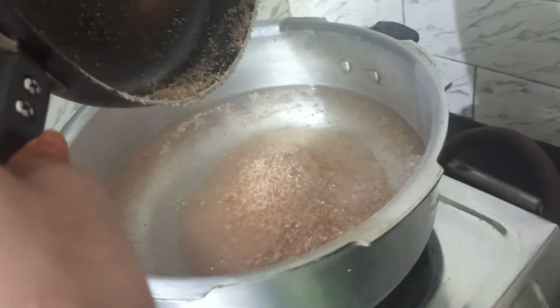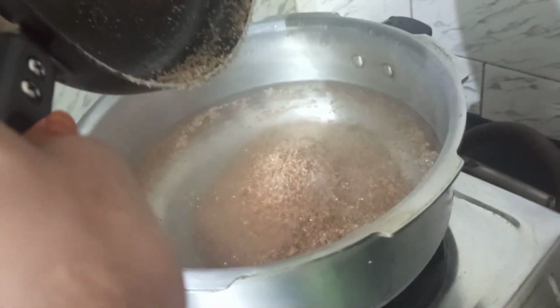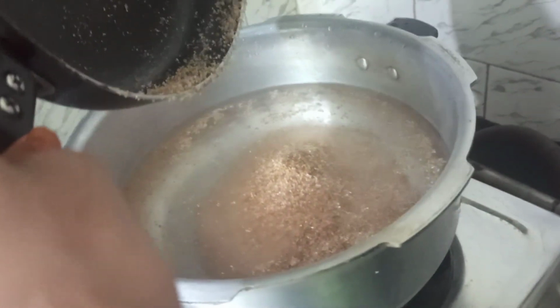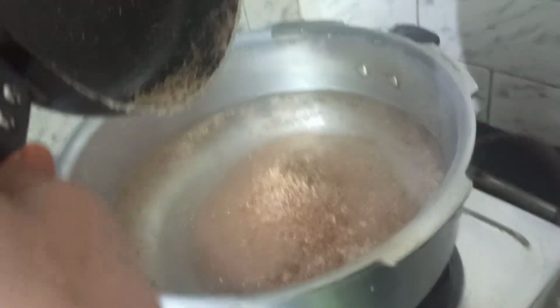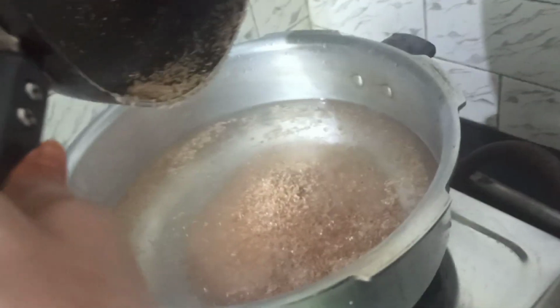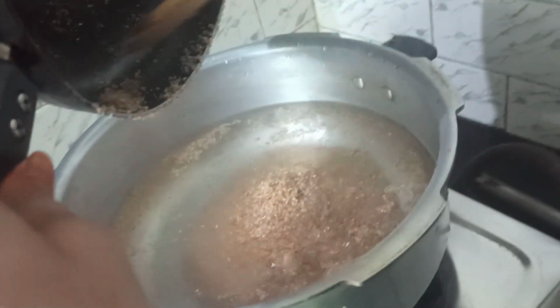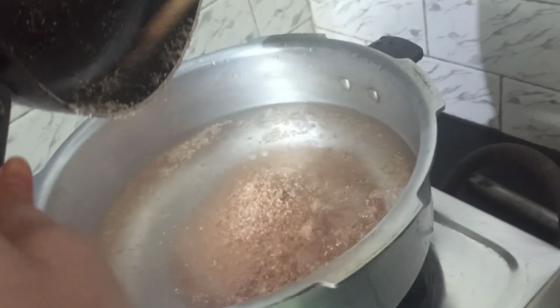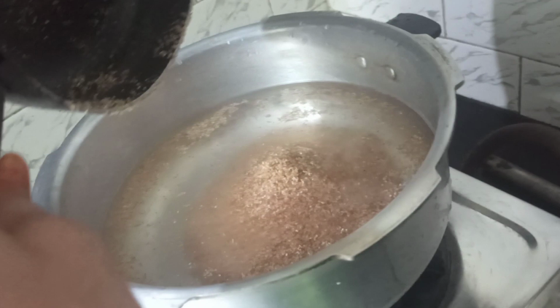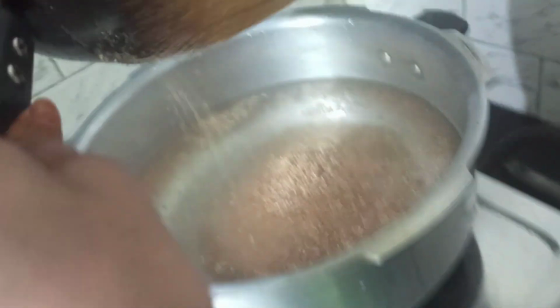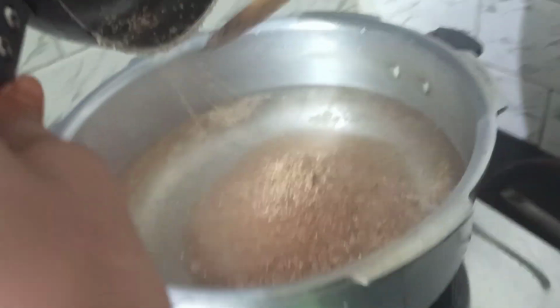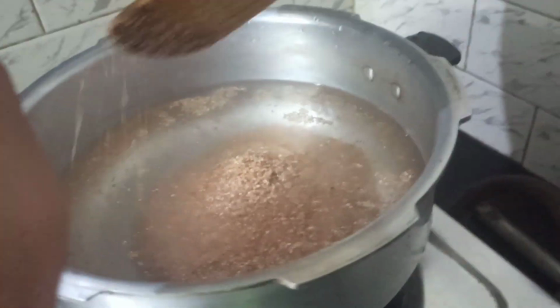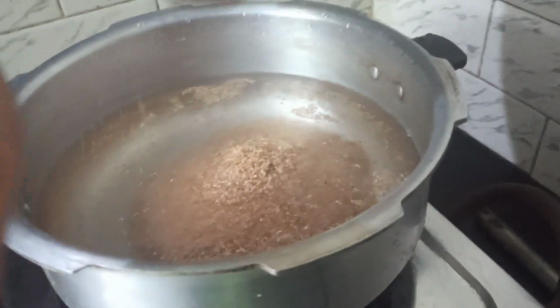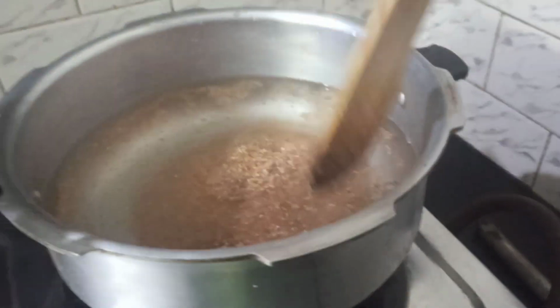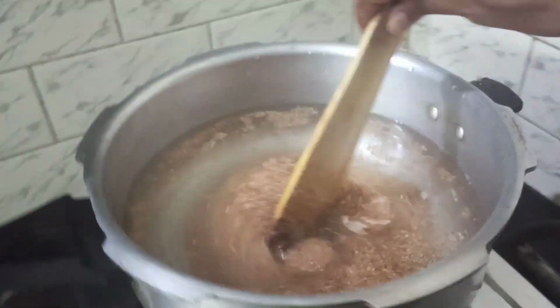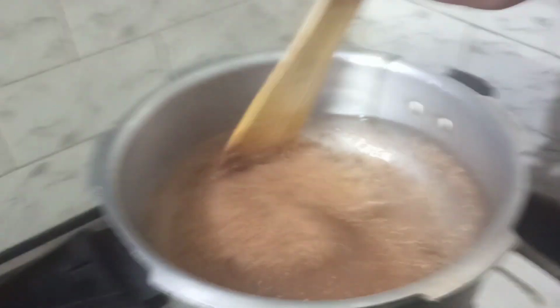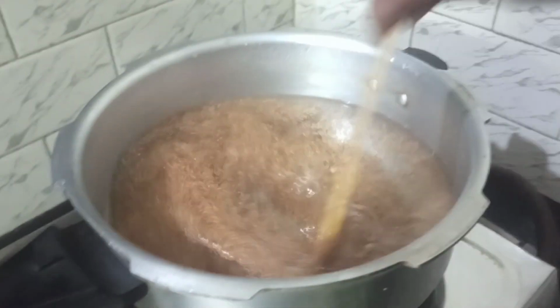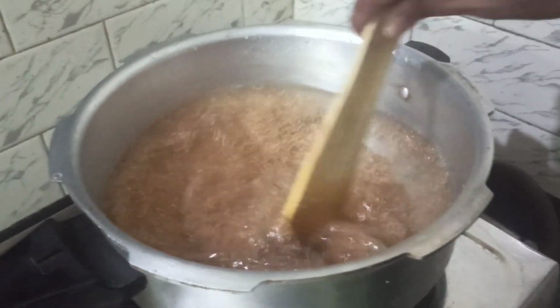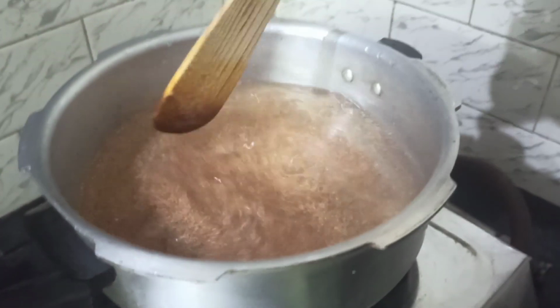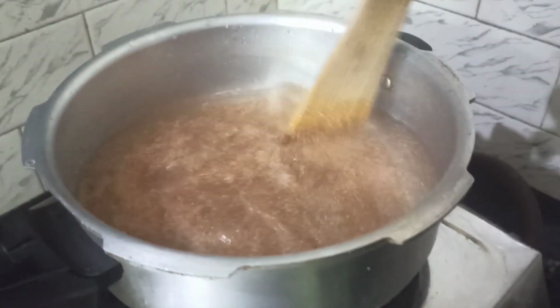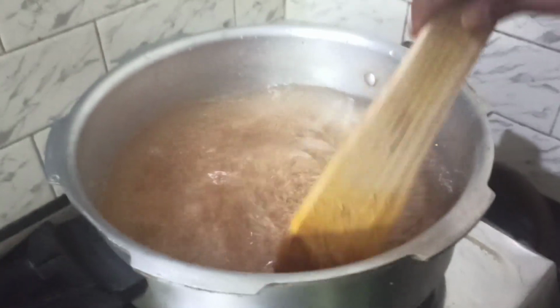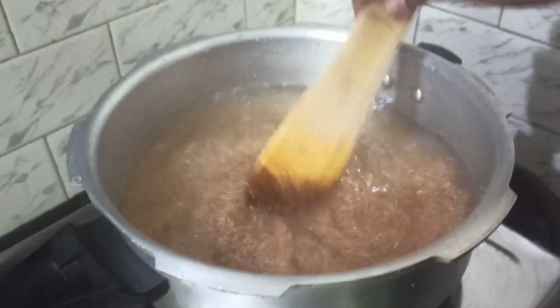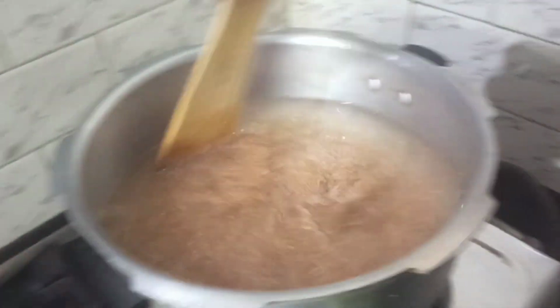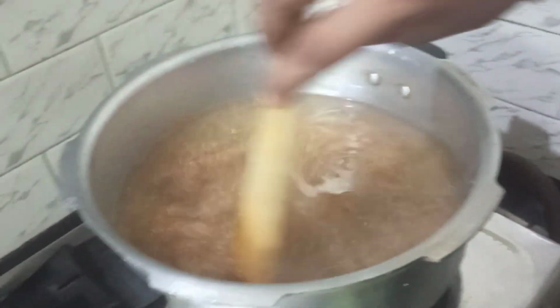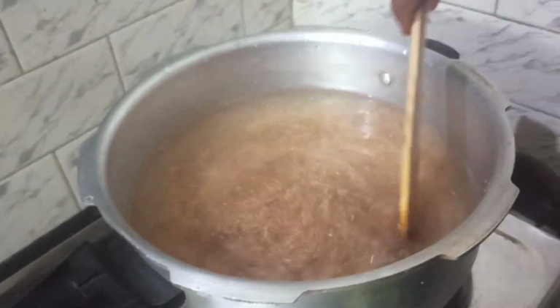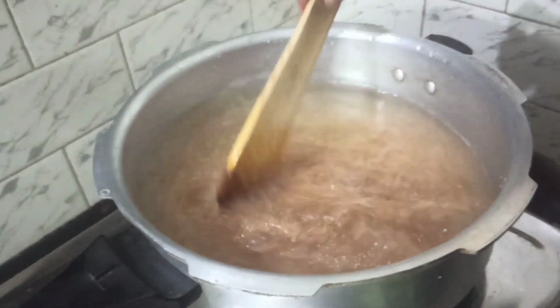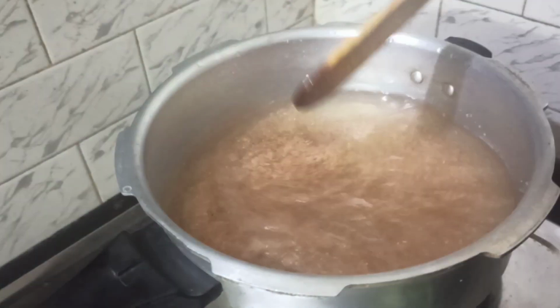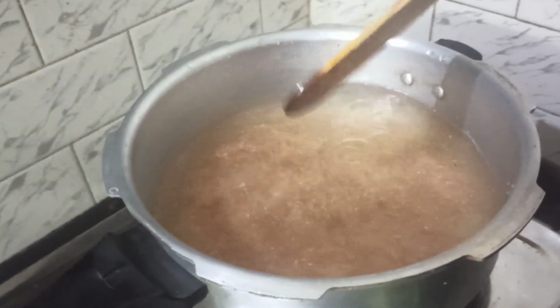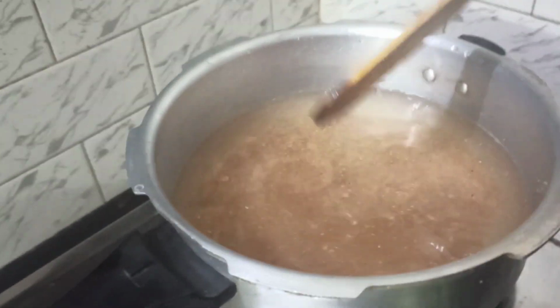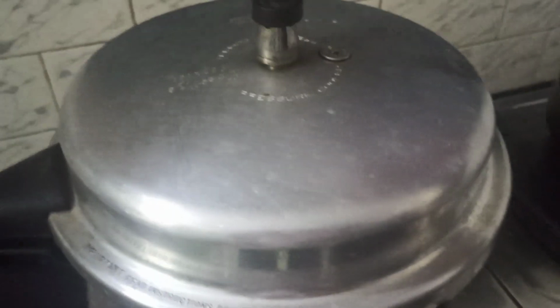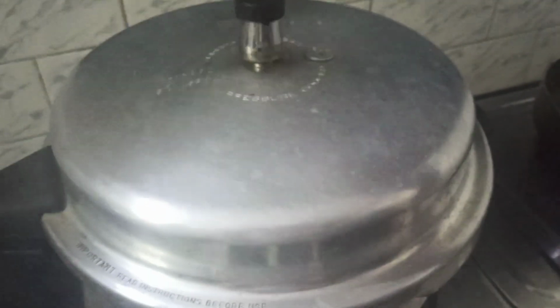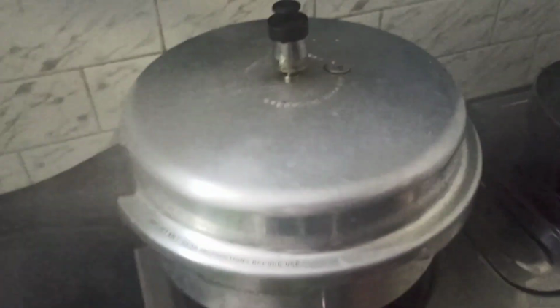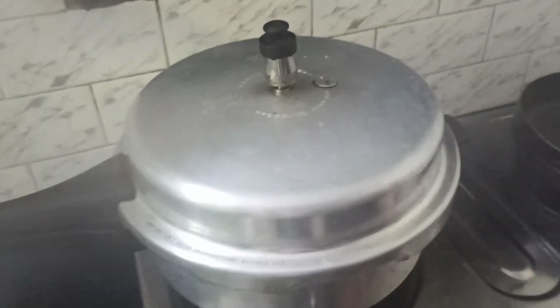If you cook broken wheat in an open kadai it takes a long time, but in a pressure cooker it gets cooked quickly and saves a lot of time. Let us pressure cook for two whistles. The pressure cooker is ready.